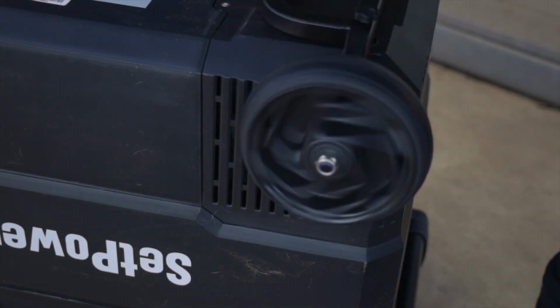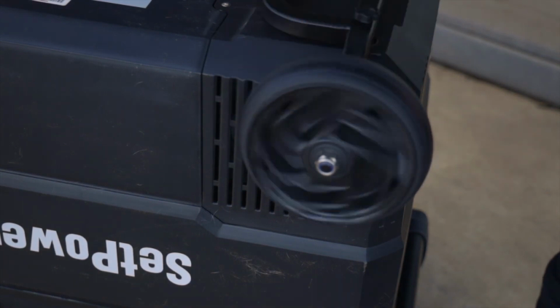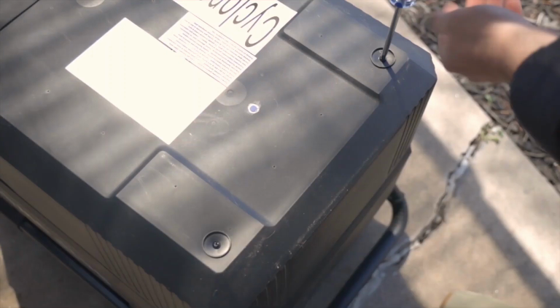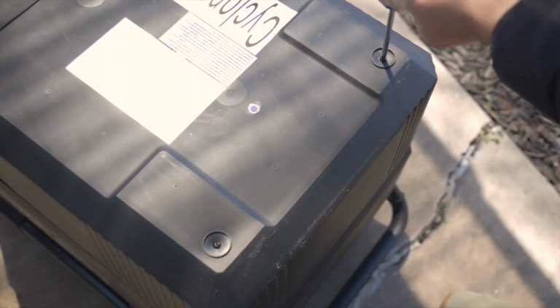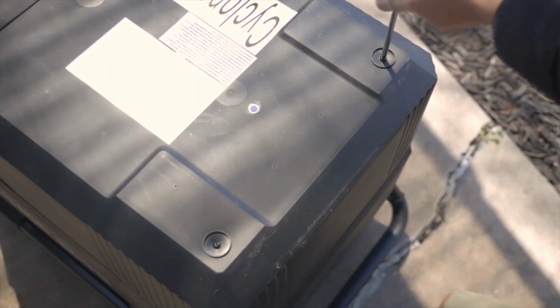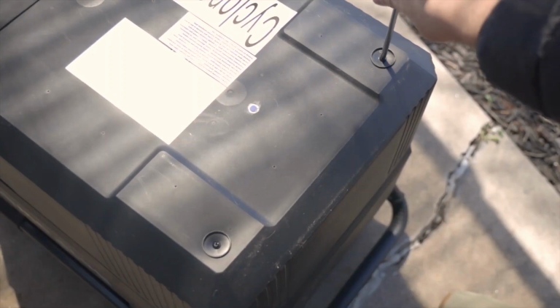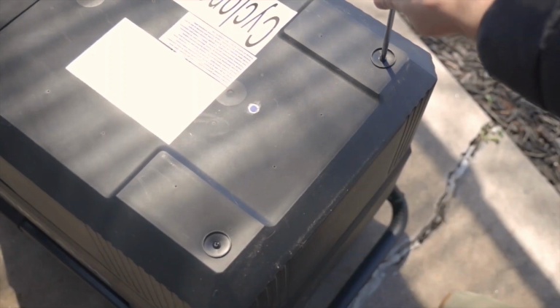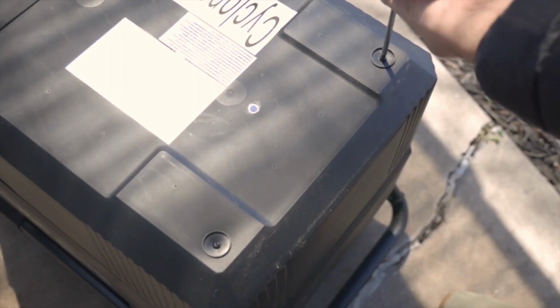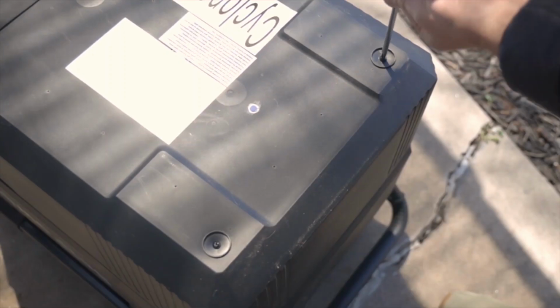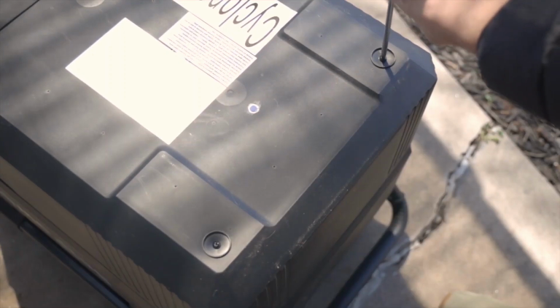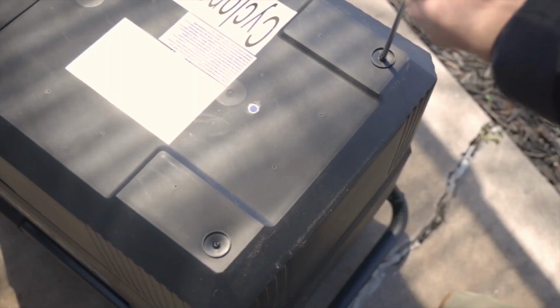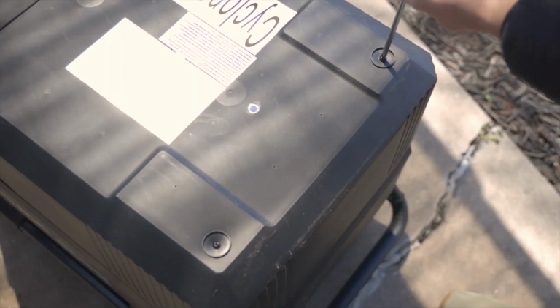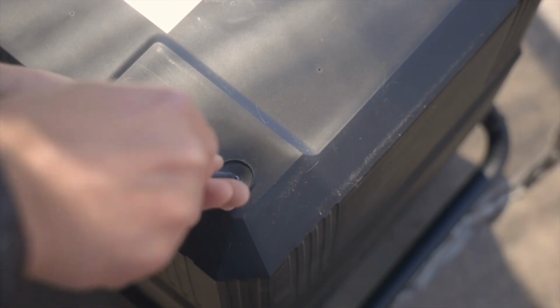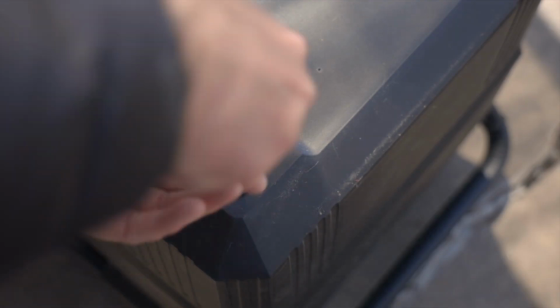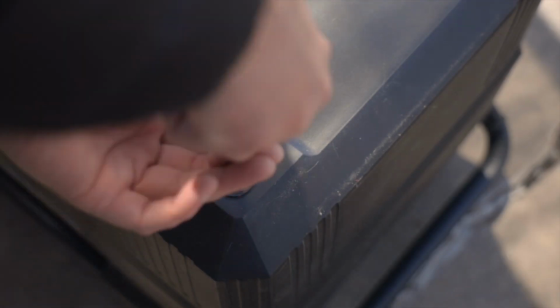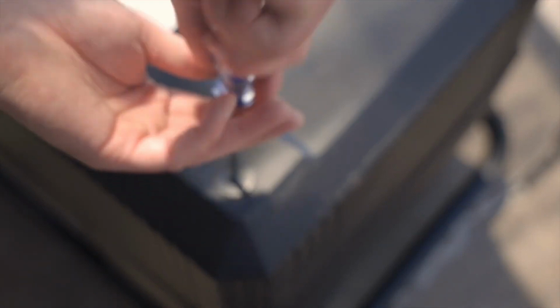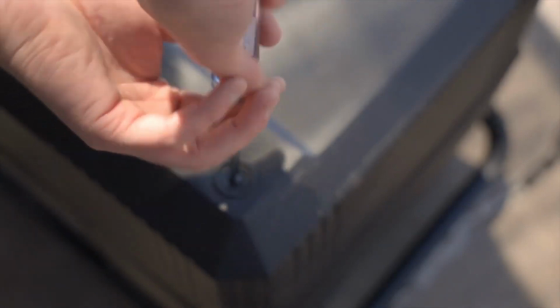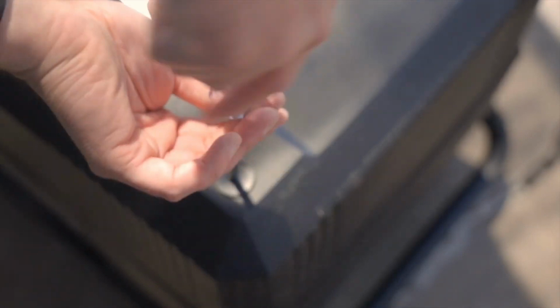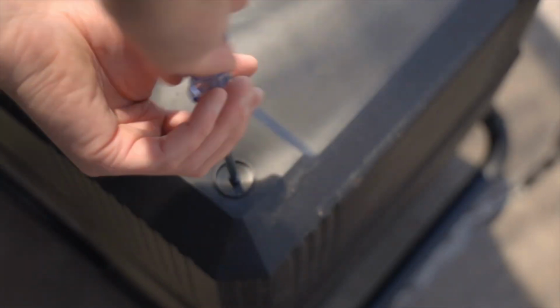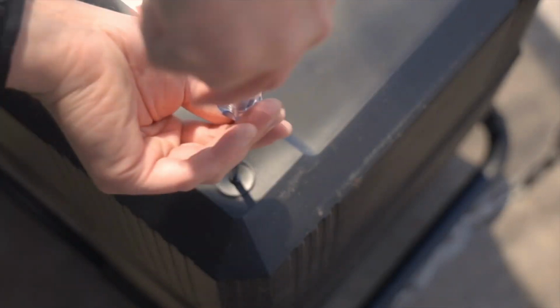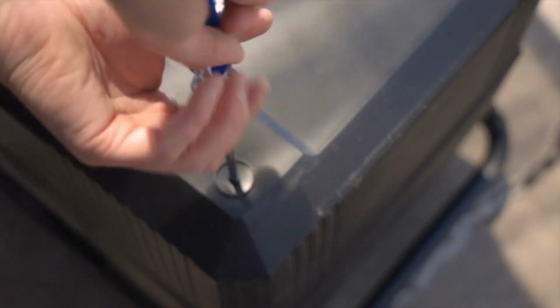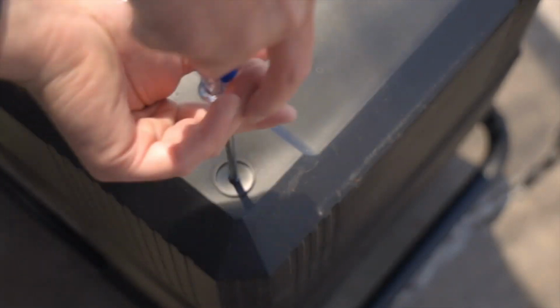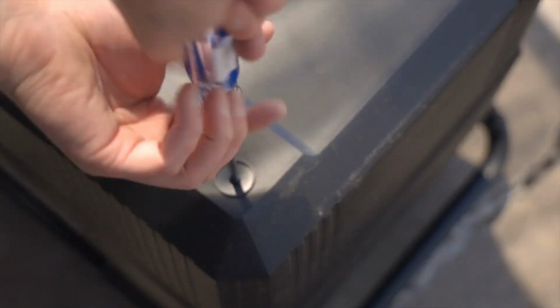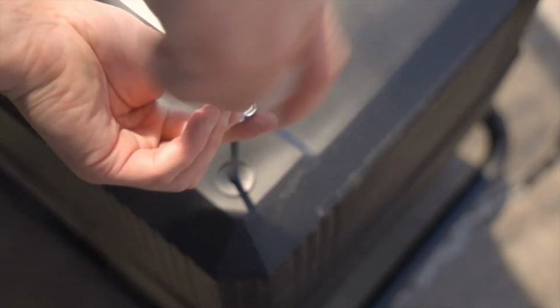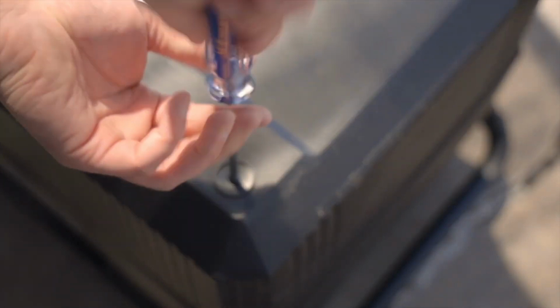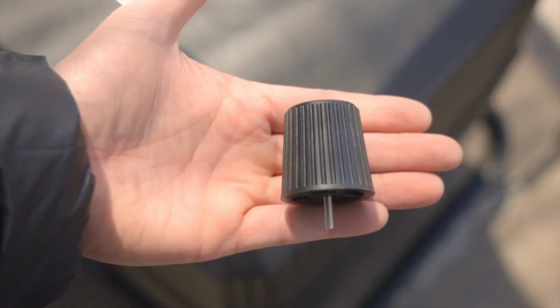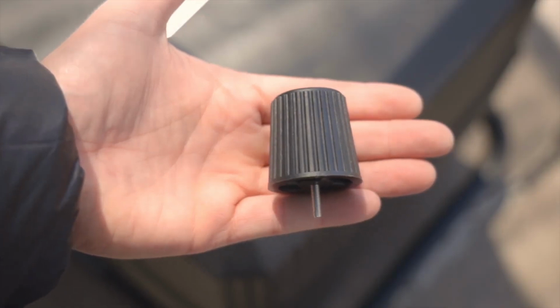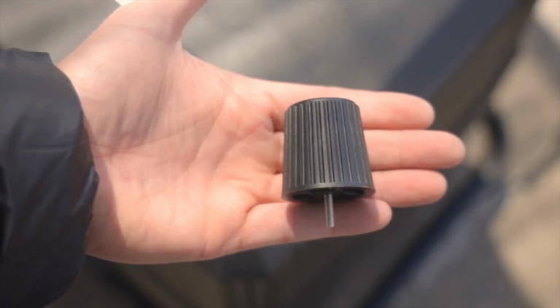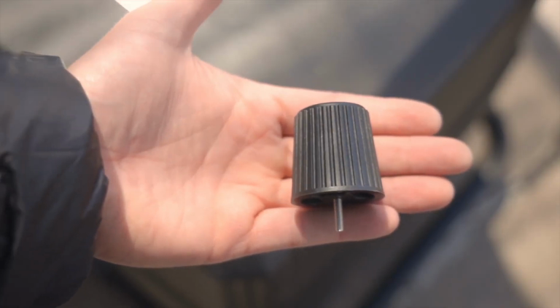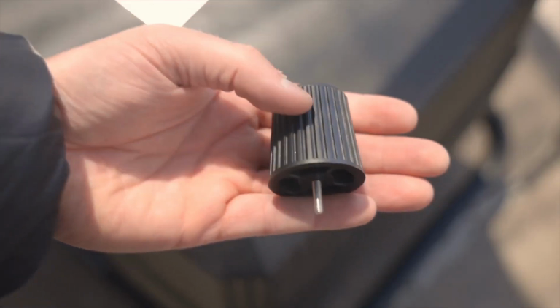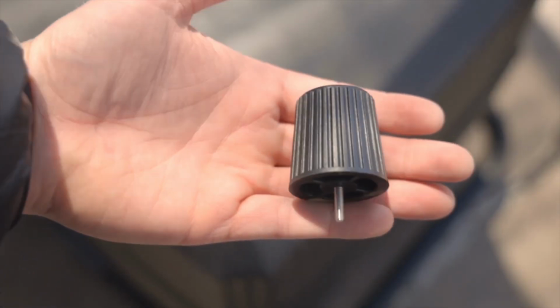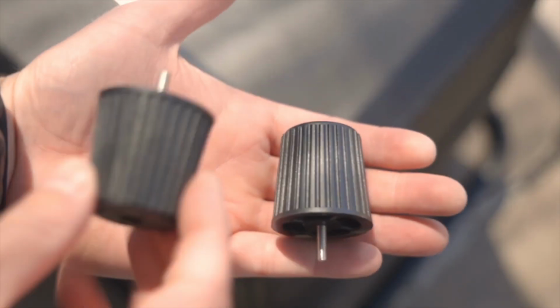Next, we're going to flip it over to the other side and remove these two screws as well. This is where the rubber pieces are going to go — that's going to be kind of your stand on the other side.